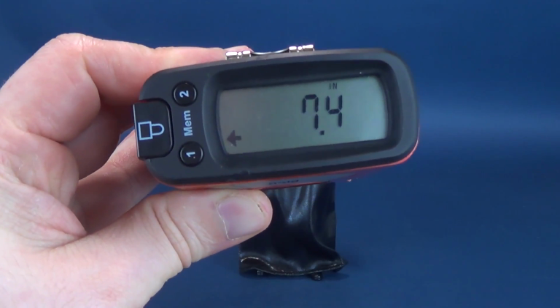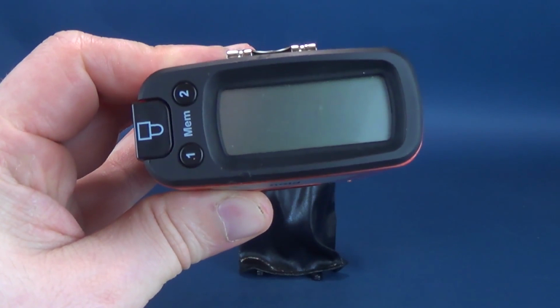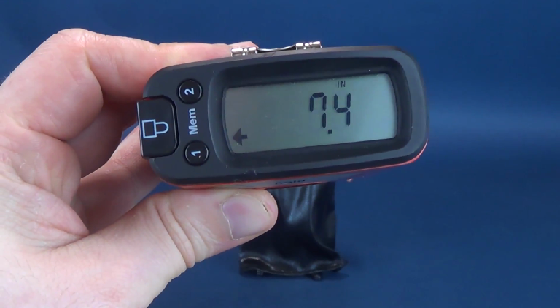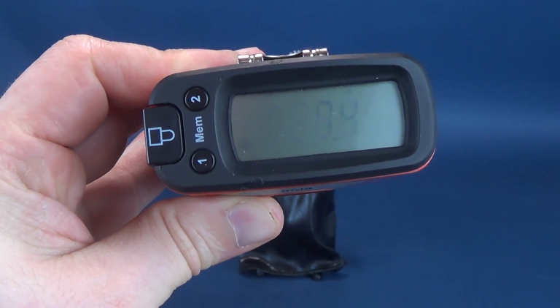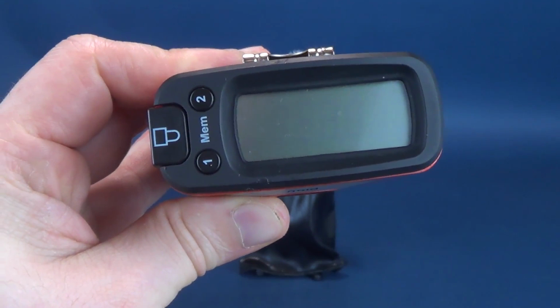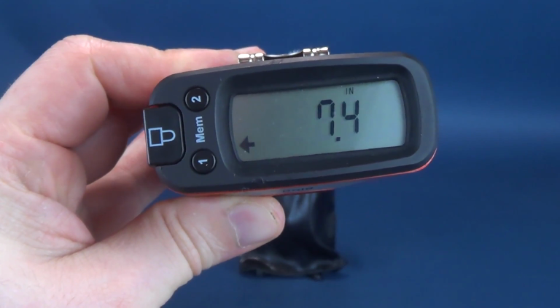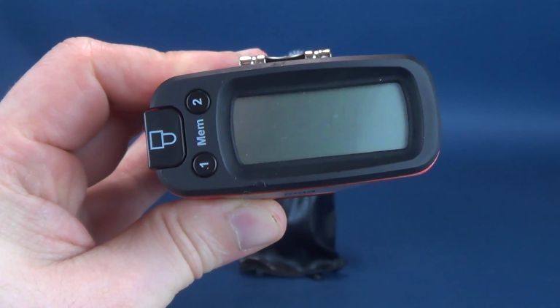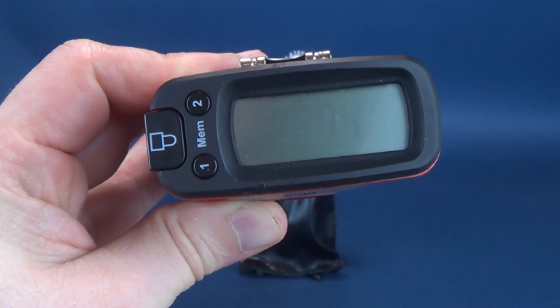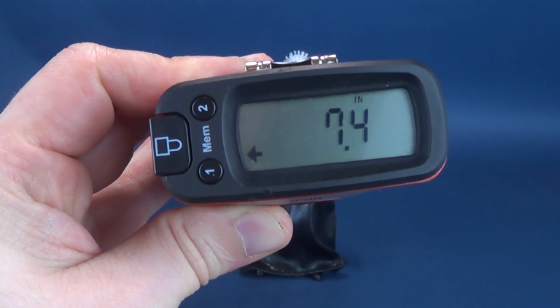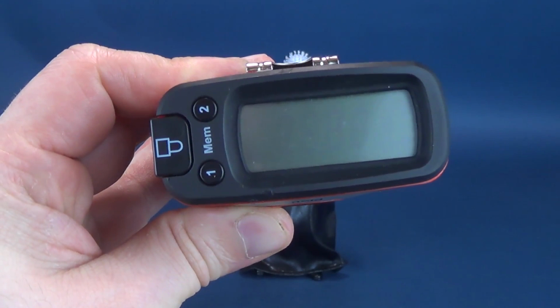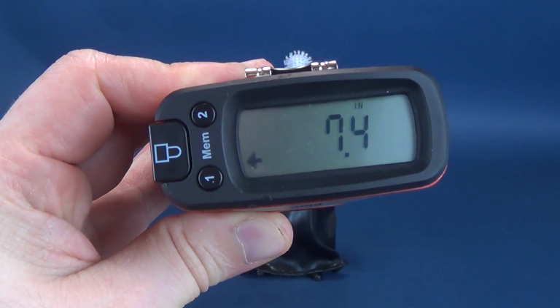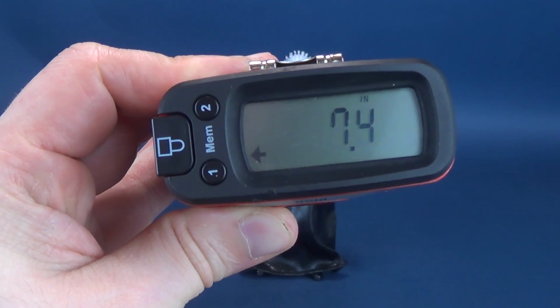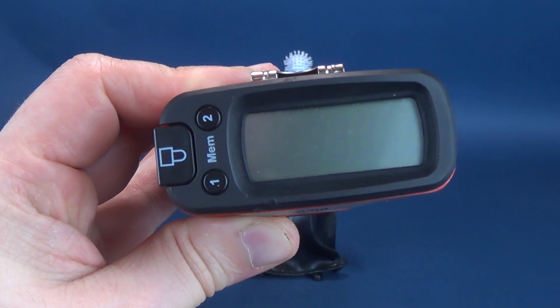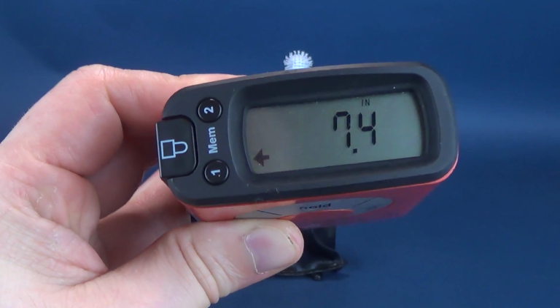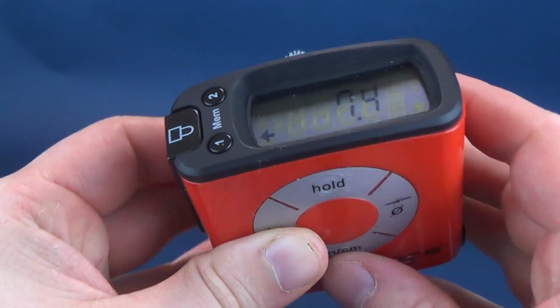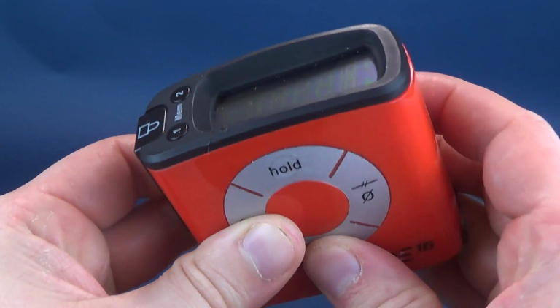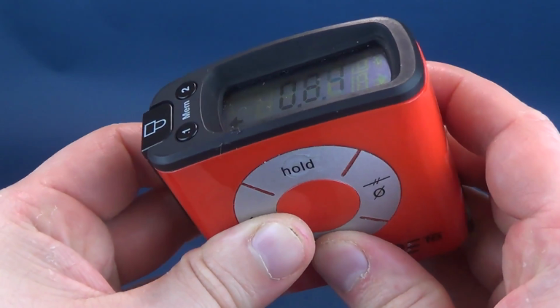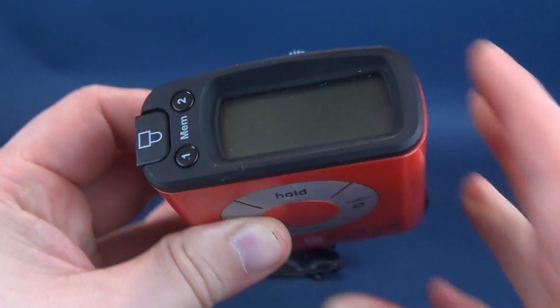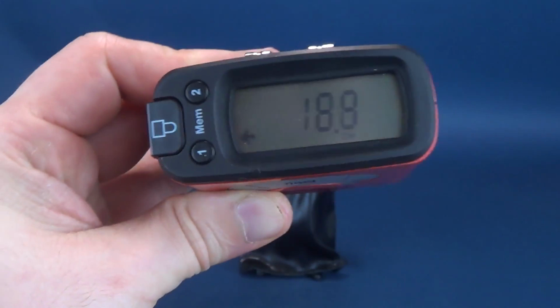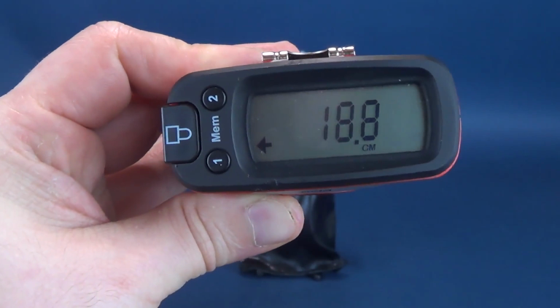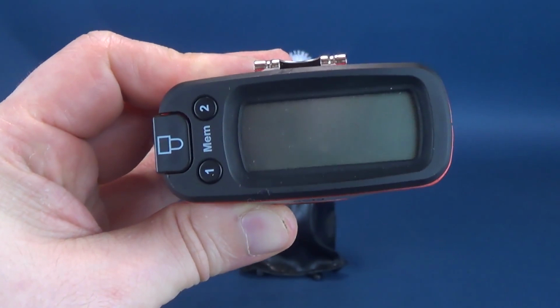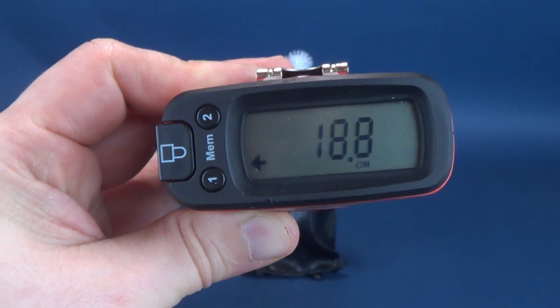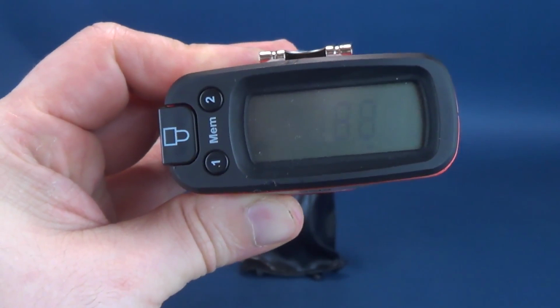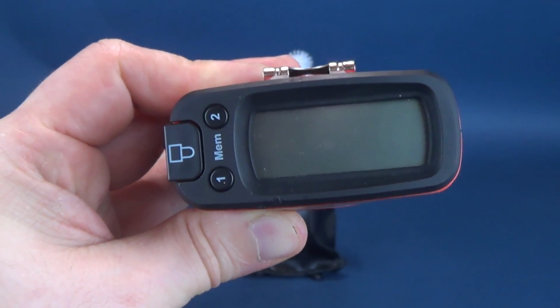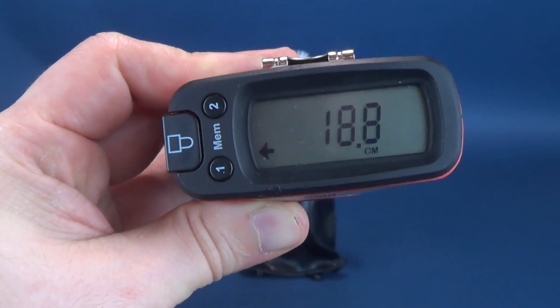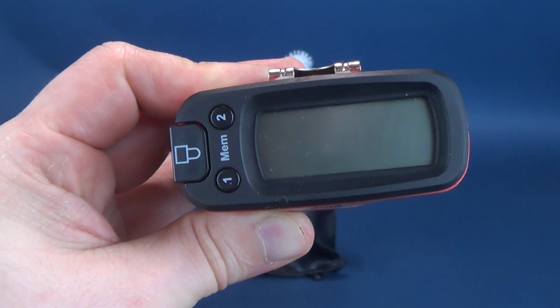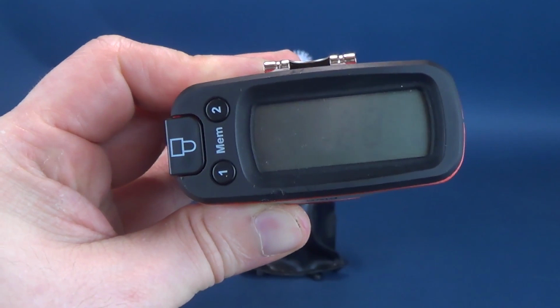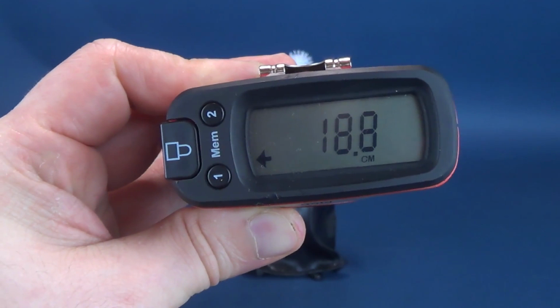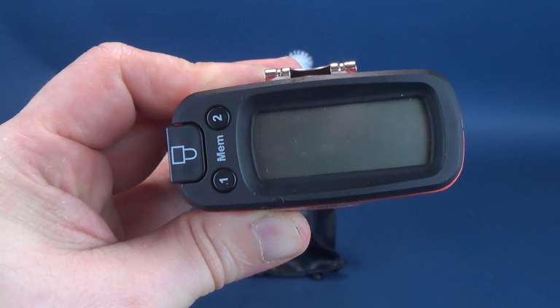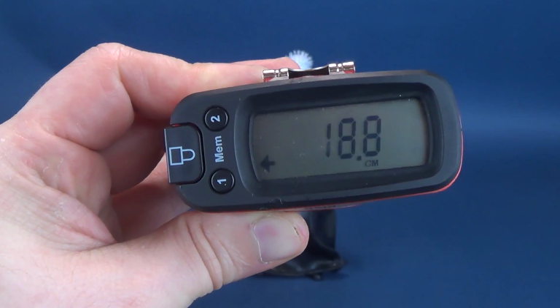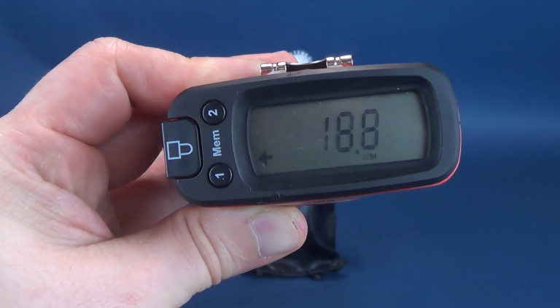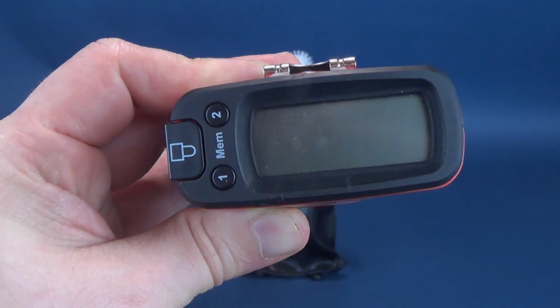According to the tape measure, the Ultimate version of Pinhead stands 7.4 inches in height, and that in centimeters works out to be 18.8 — a little over 18.5 centimeters tall.